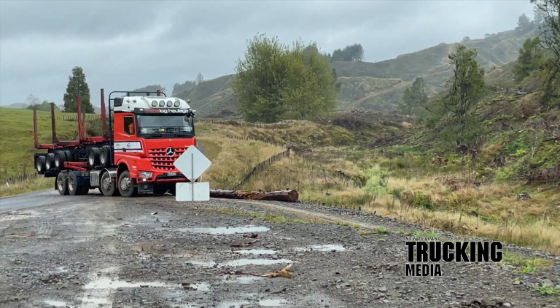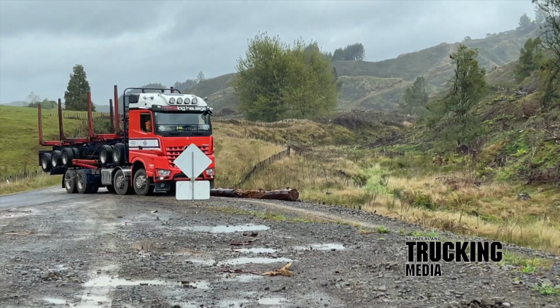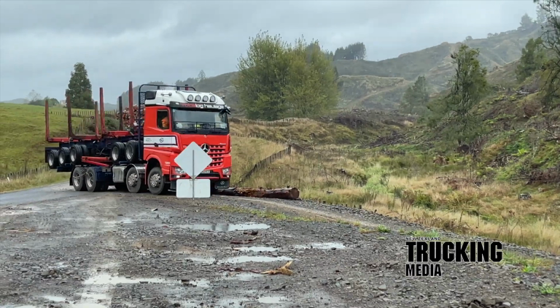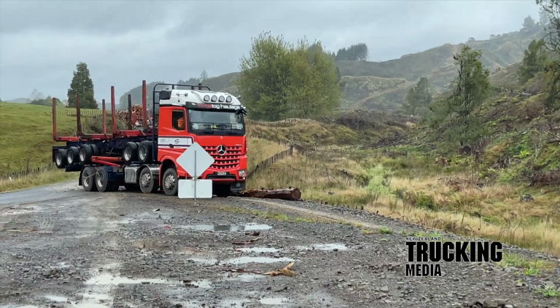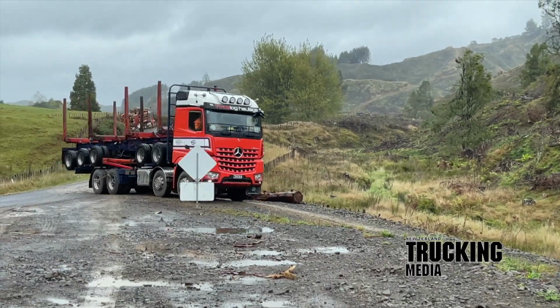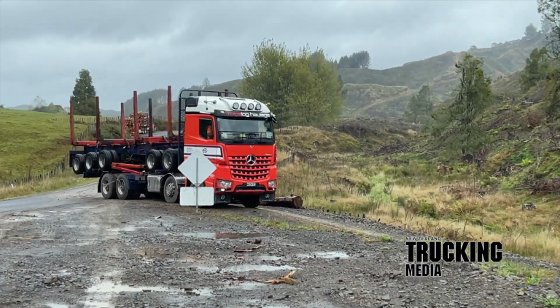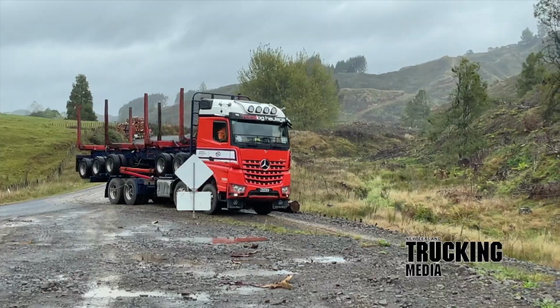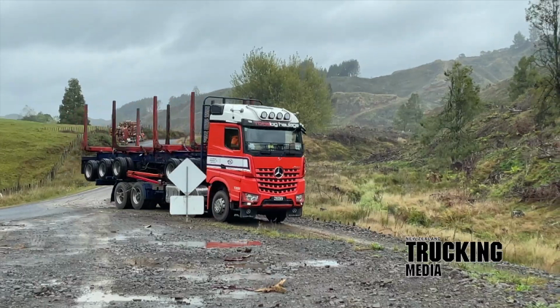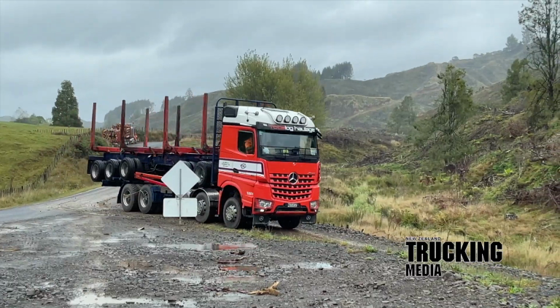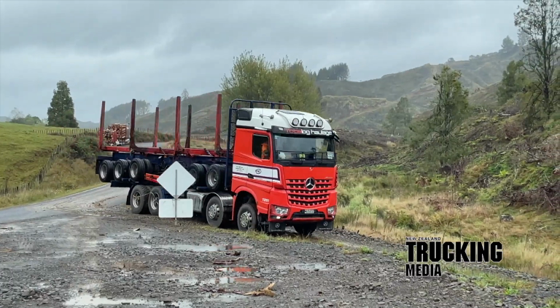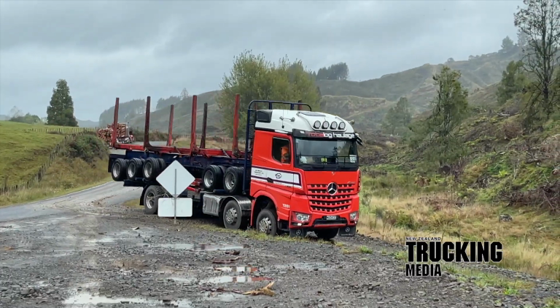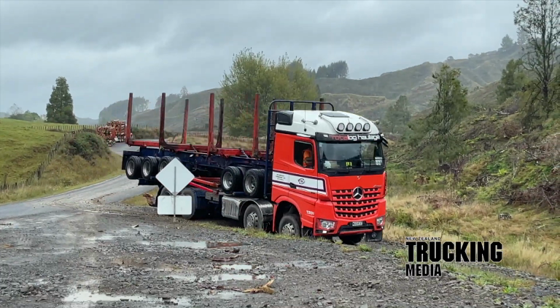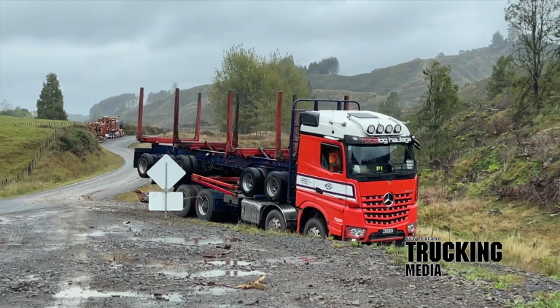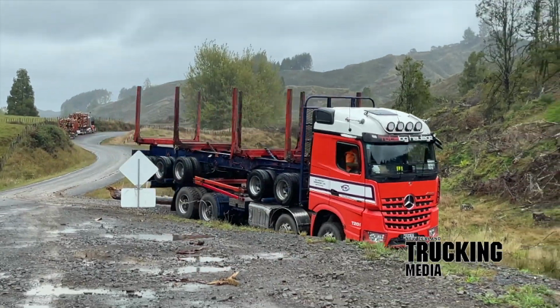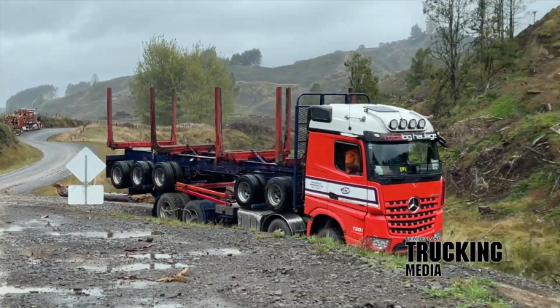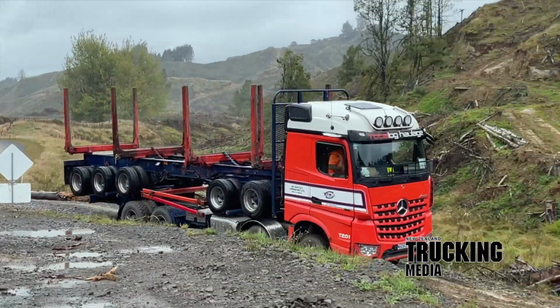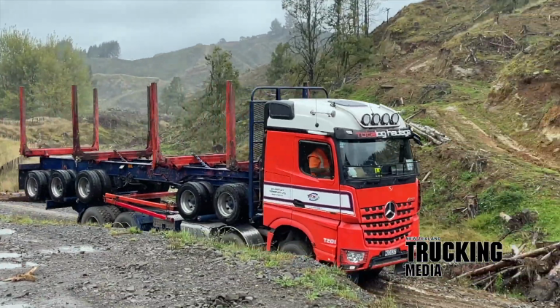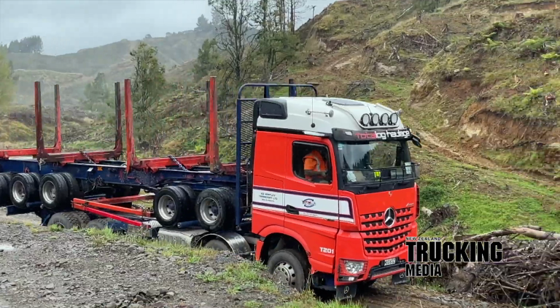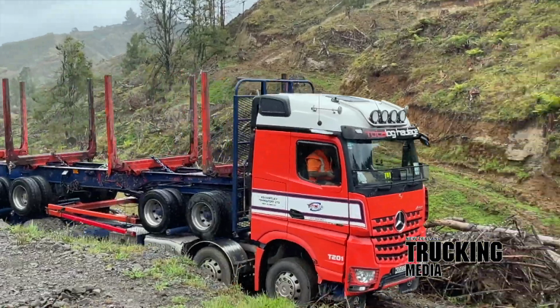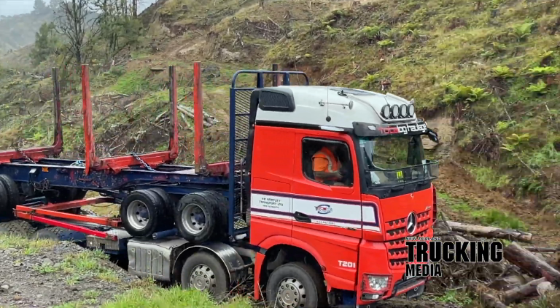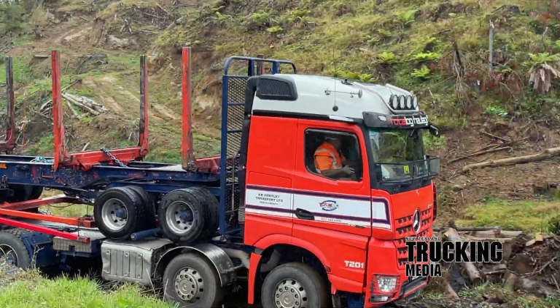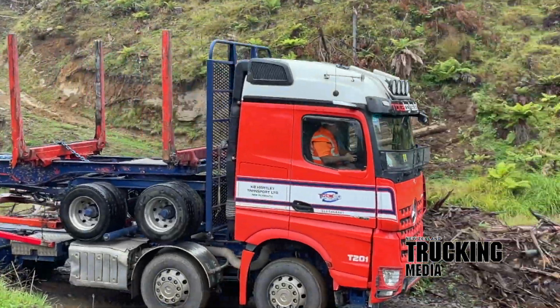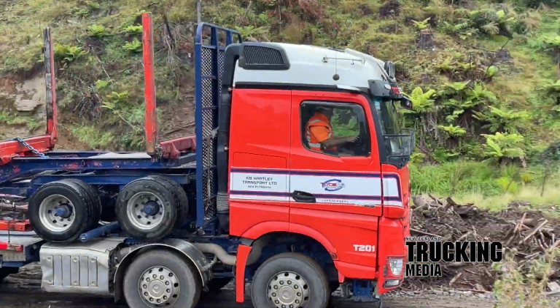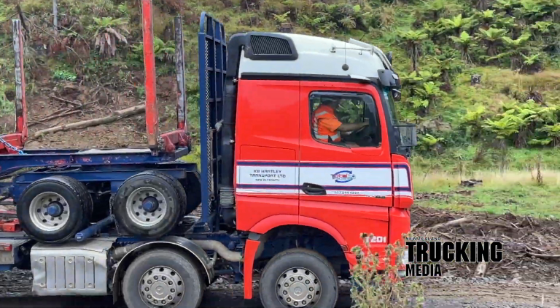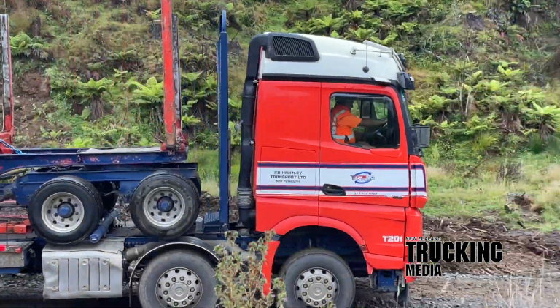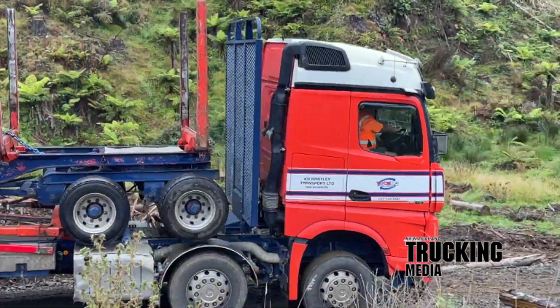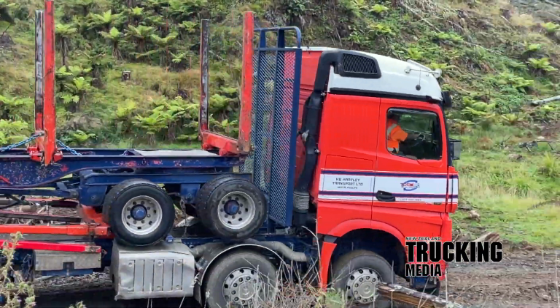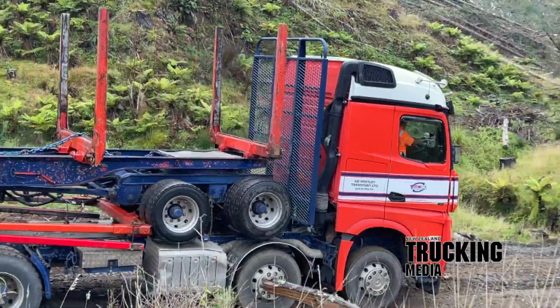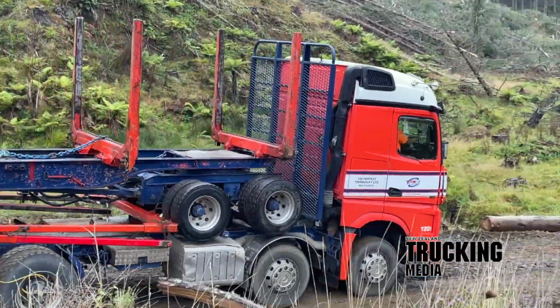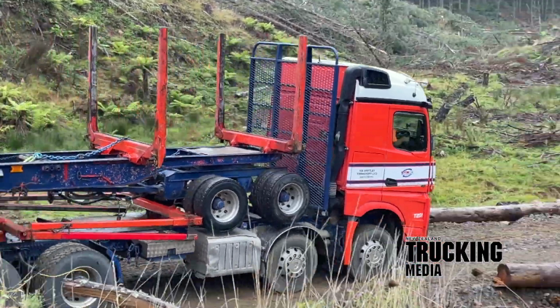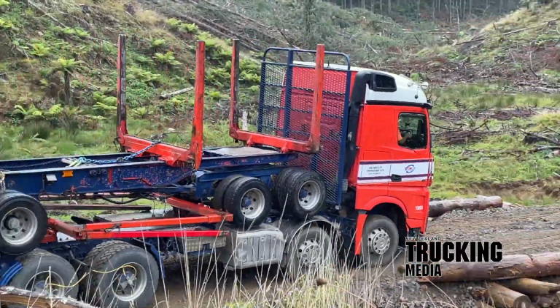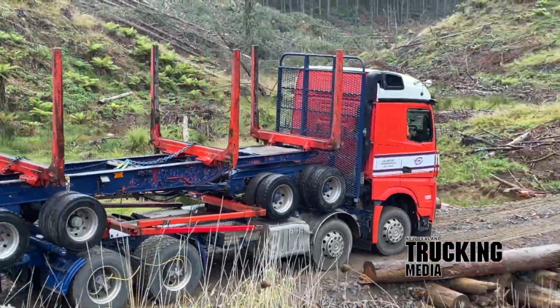Then heading south-west from there, we caught up with owner-driver Kevin Hartley and his stunning two-year-old Aurox 3263 8x4 logging unit, complete with full stream space cab, contracted to total log haulage — dragging logs from deep out of the Taranaki on some challenging skid sites and bush access roads.